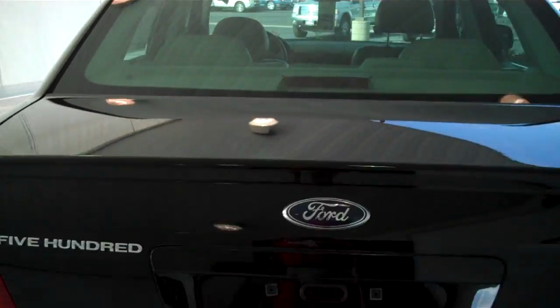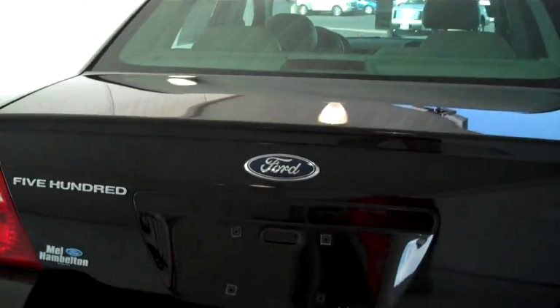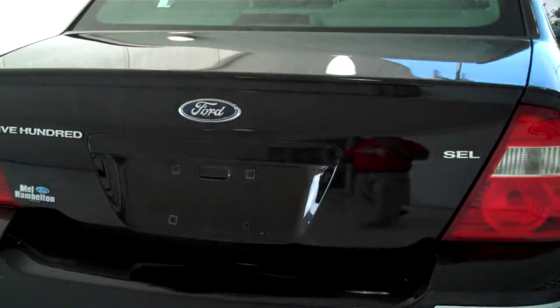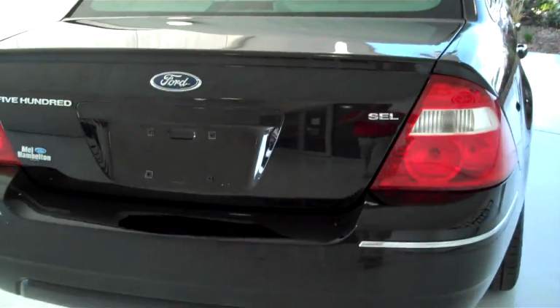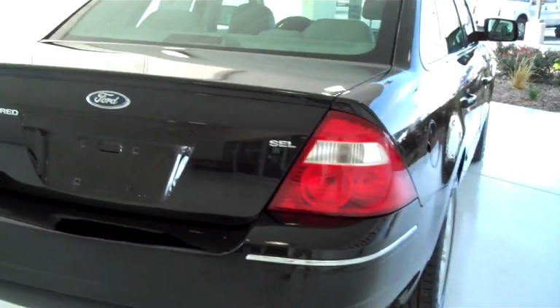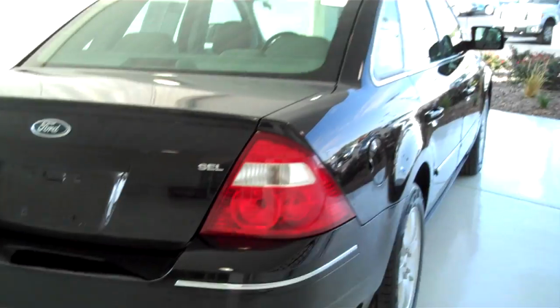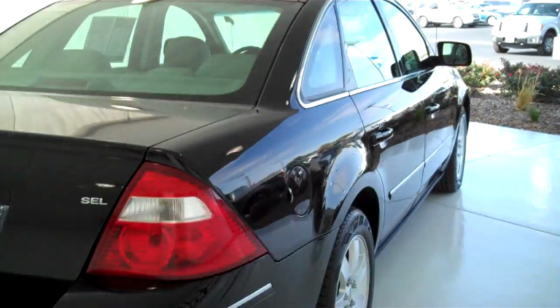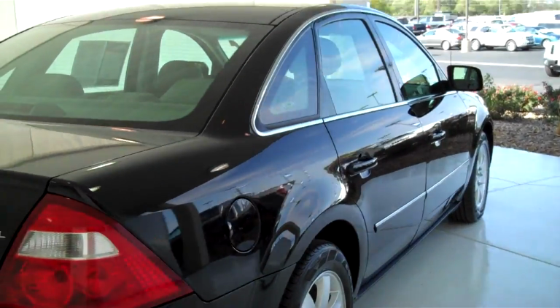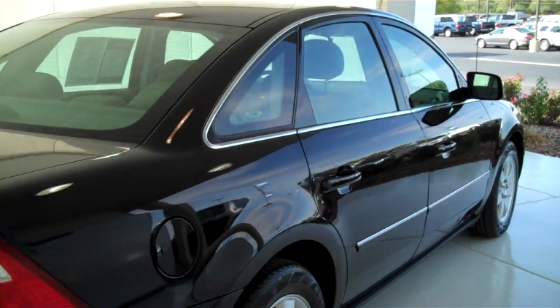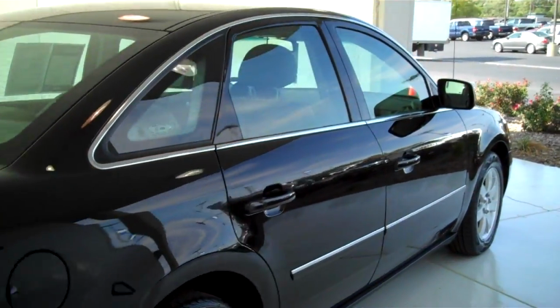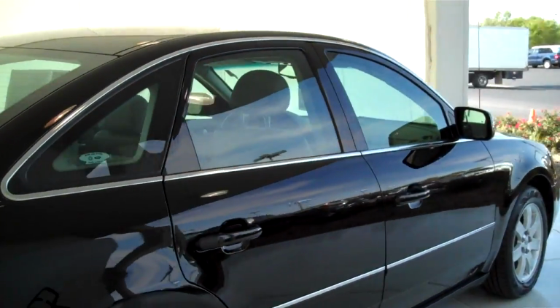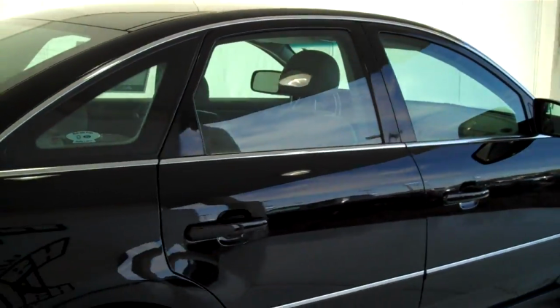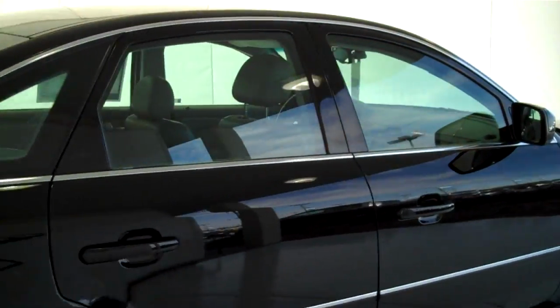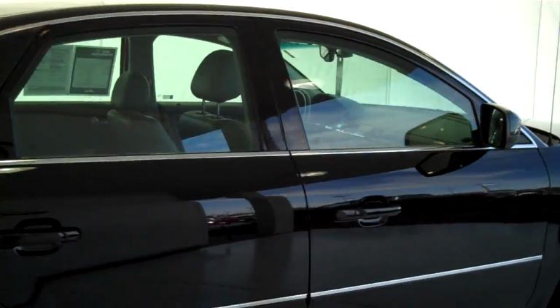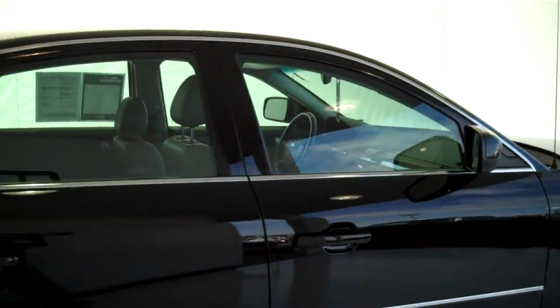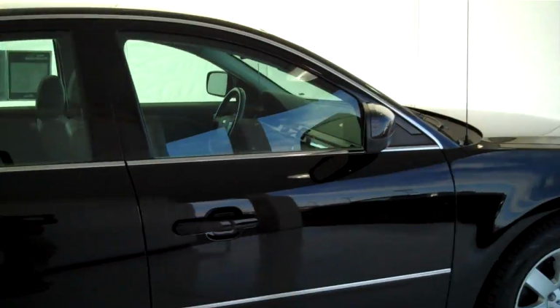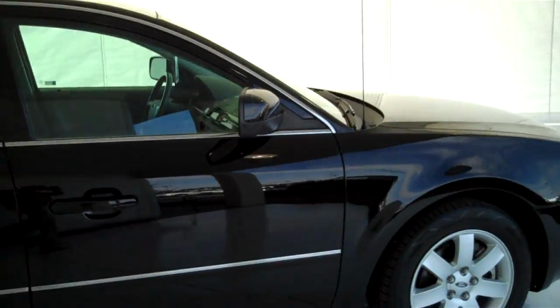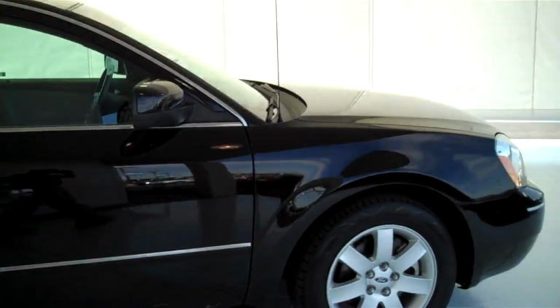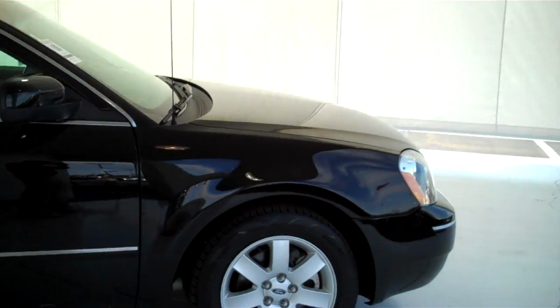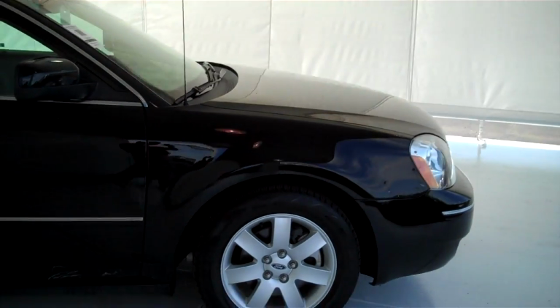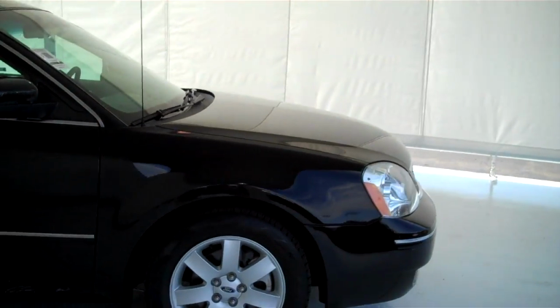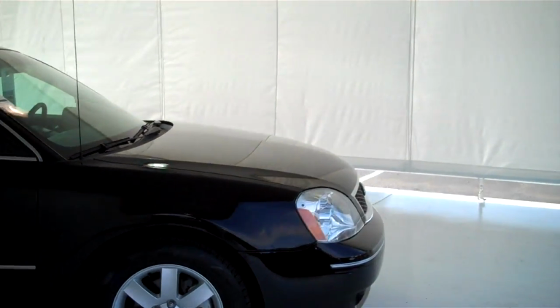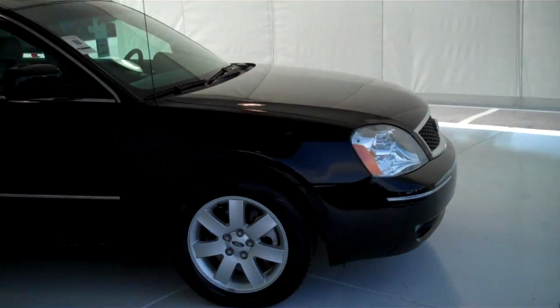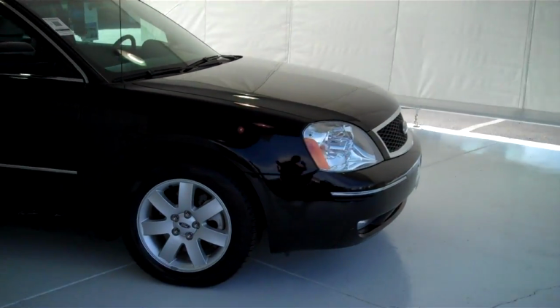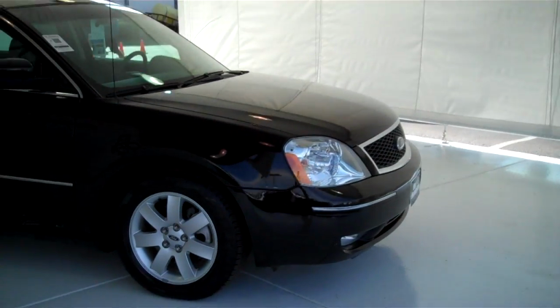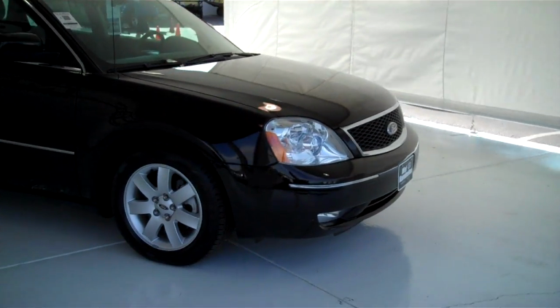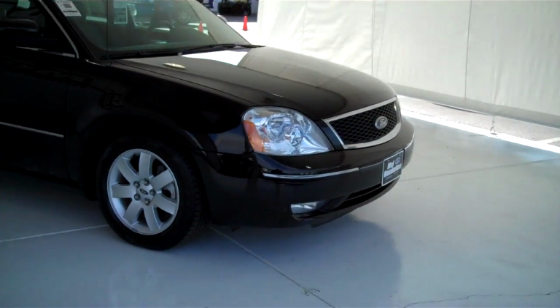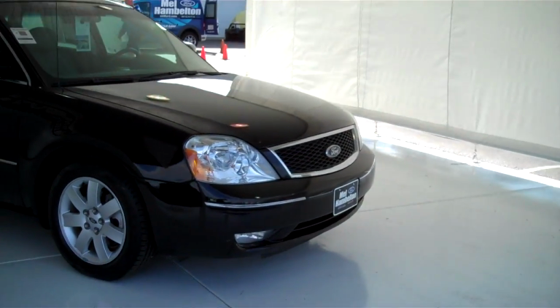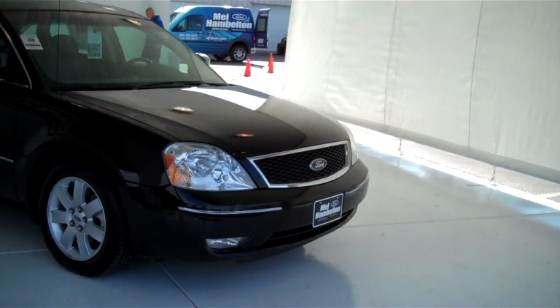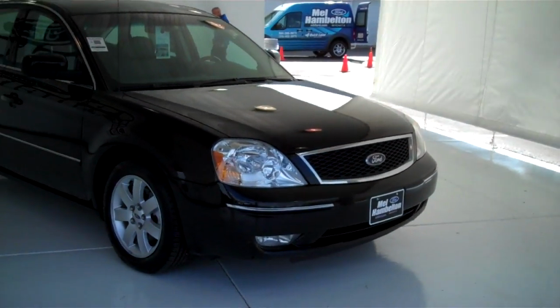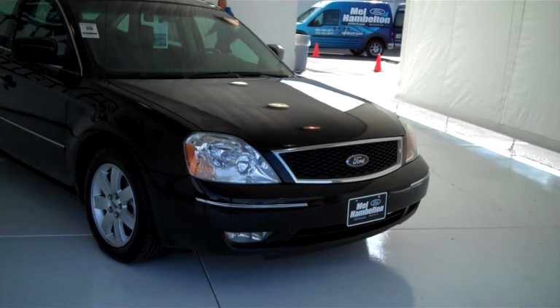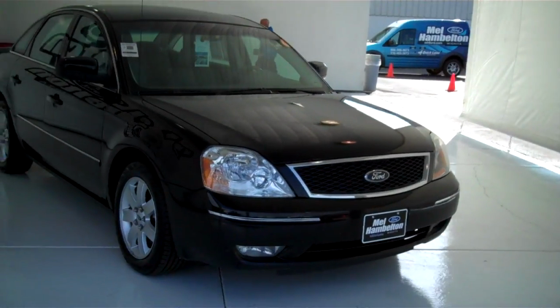This is an SEL model. We have lots of sedans to choose from — many different makes, models, years, options and colors available, including the all-new Taurus, Fusion and Focus.